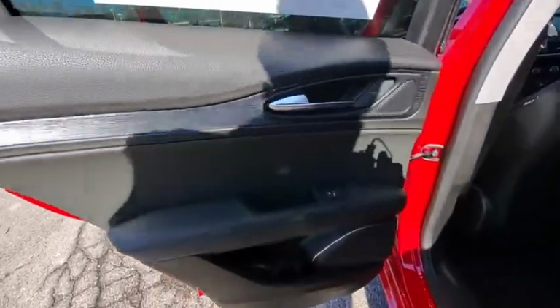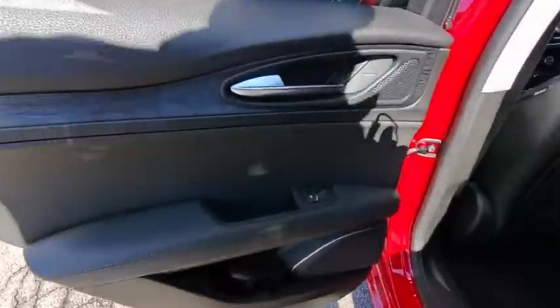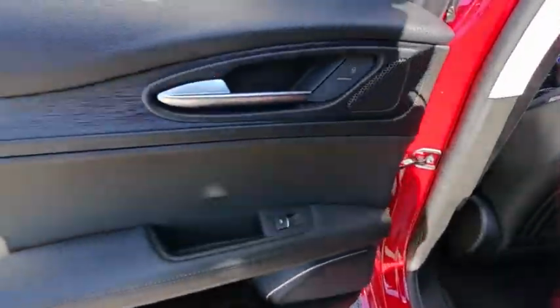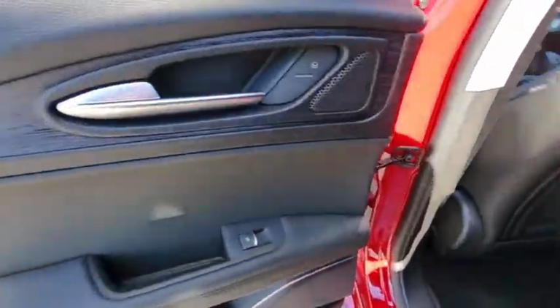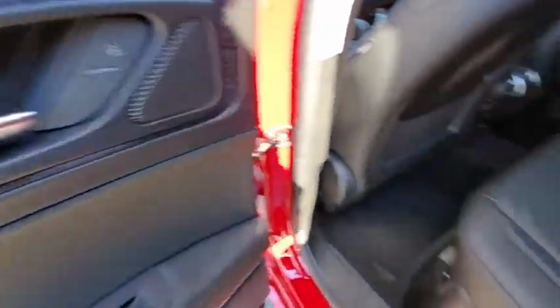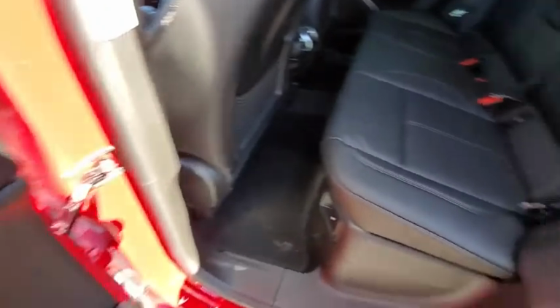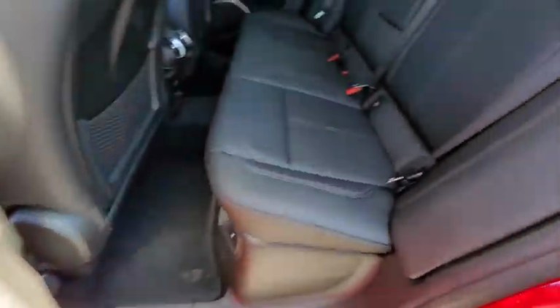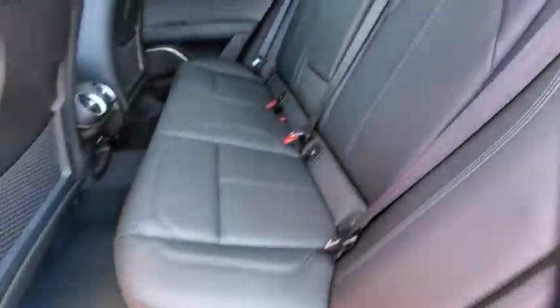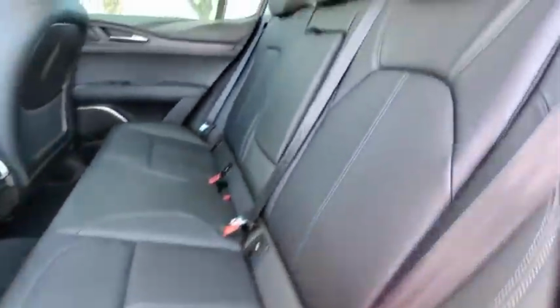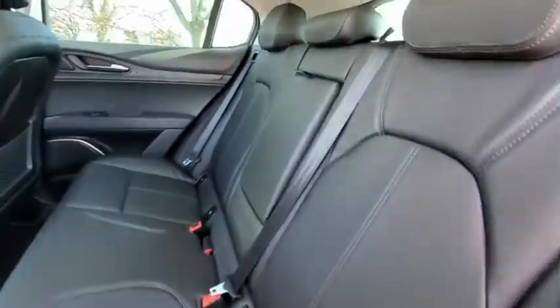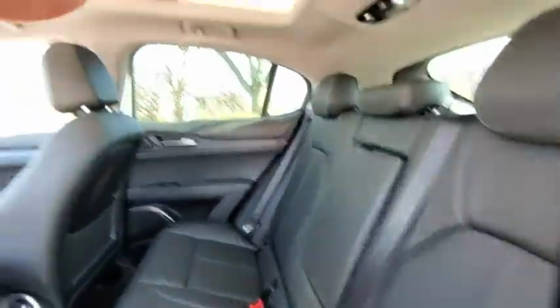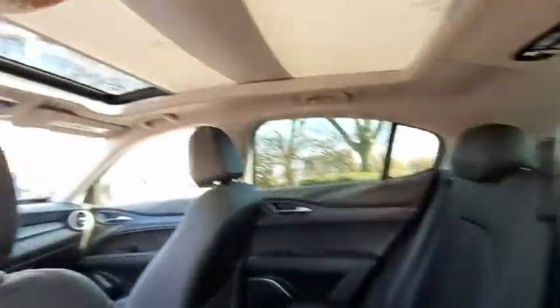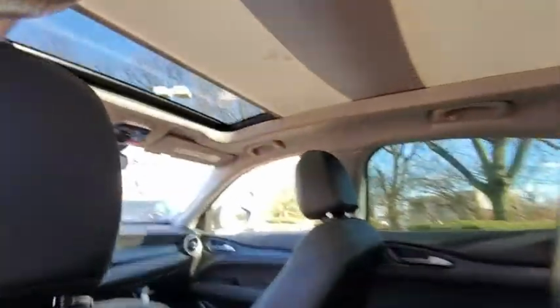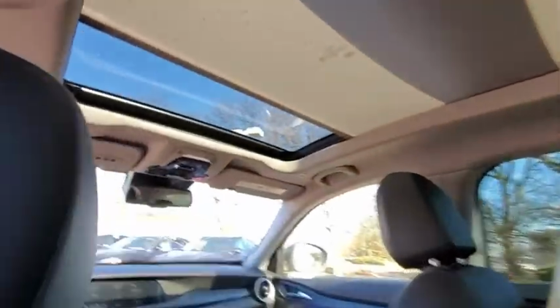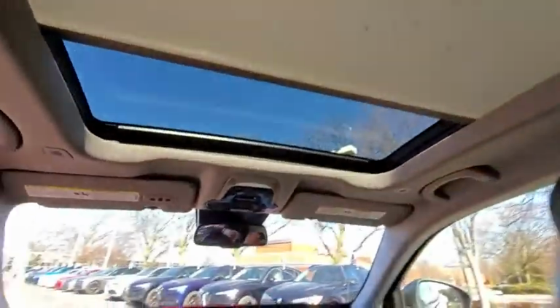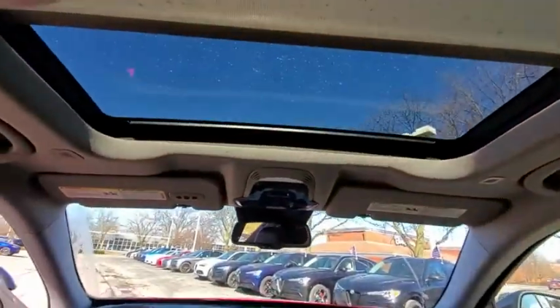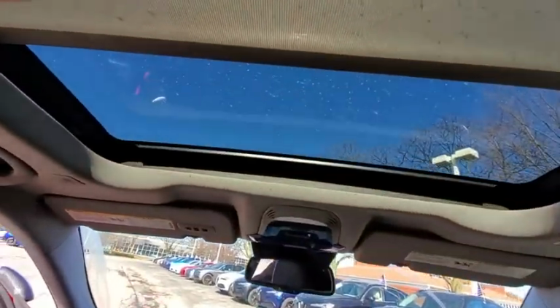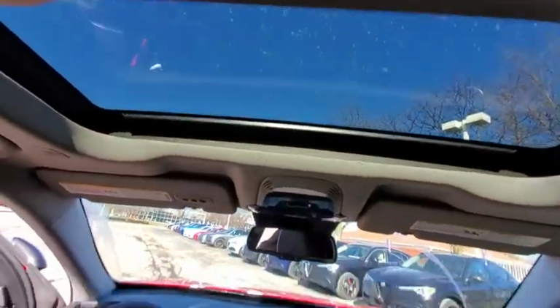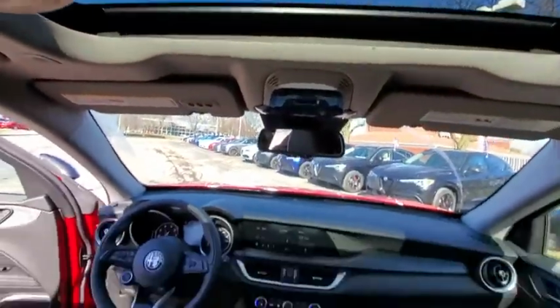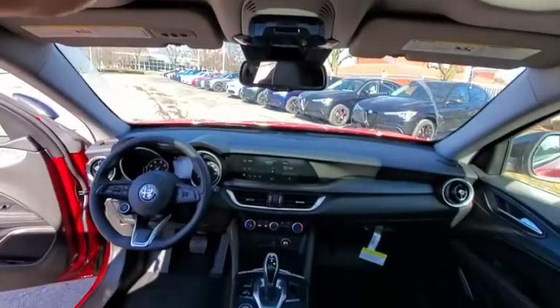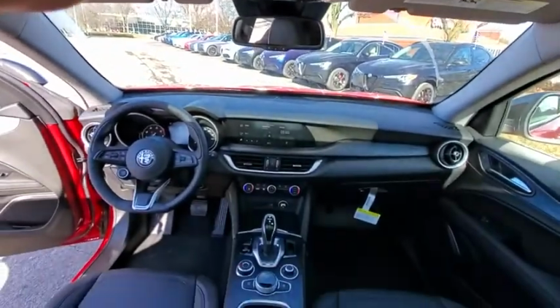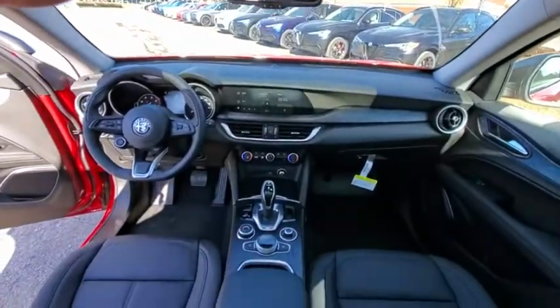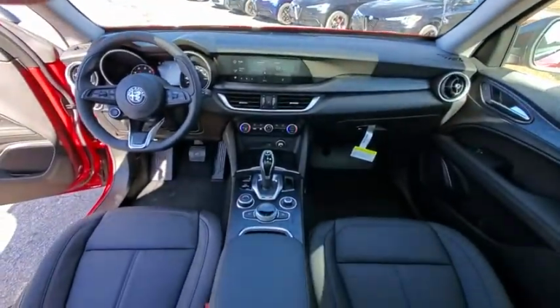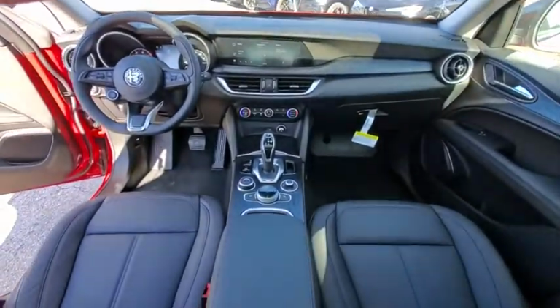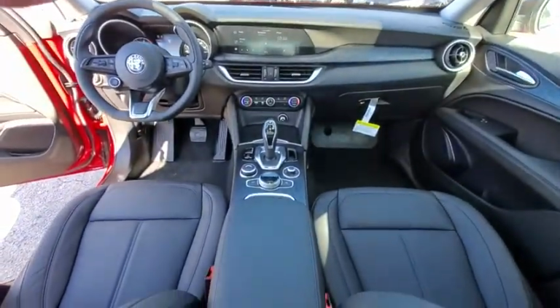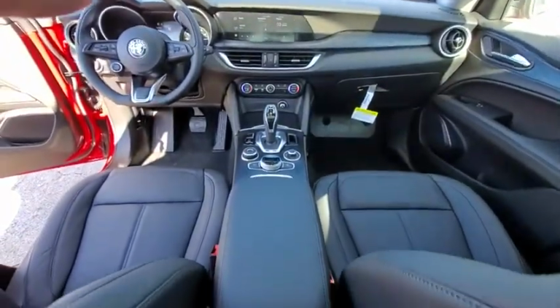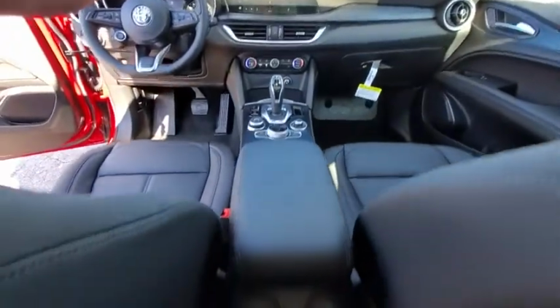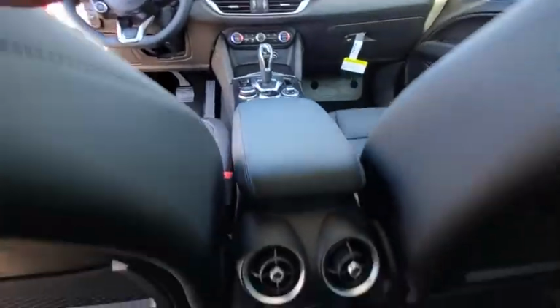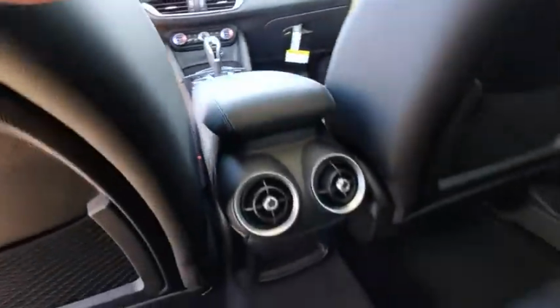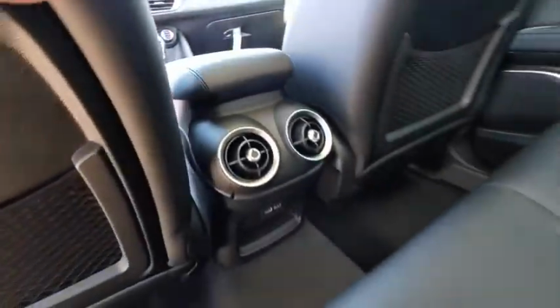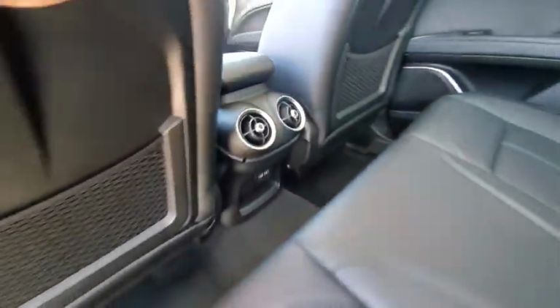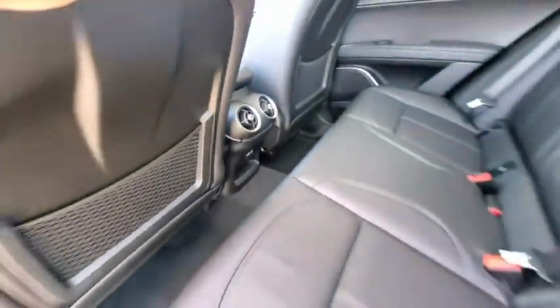Backup camera, keyless entry, power passenger seat, steering wheel audio controls, power liftgate, traction control, stability control, remote engine start, all wheel drive, anti-lock braking system.